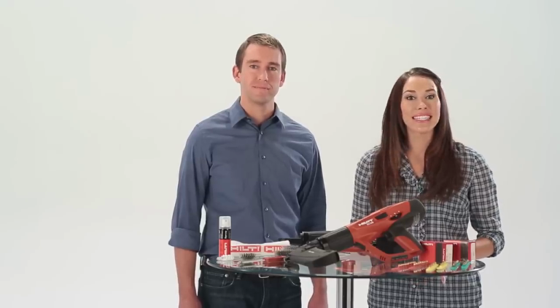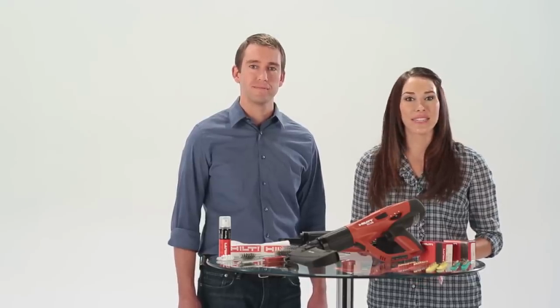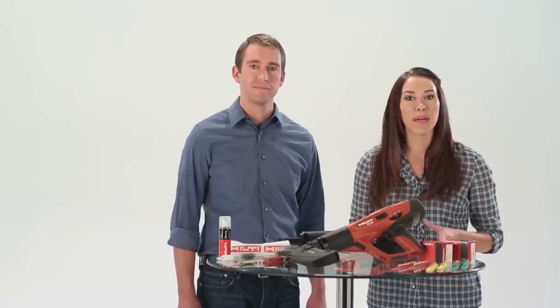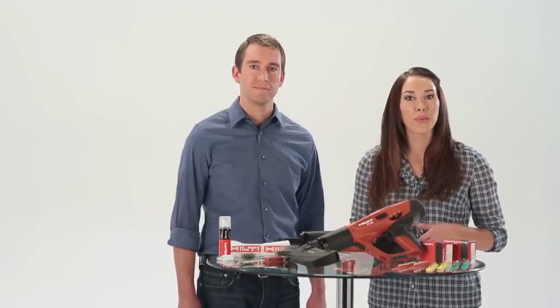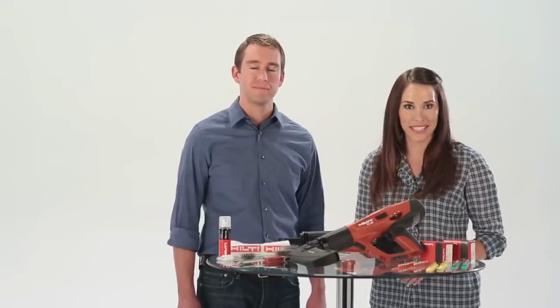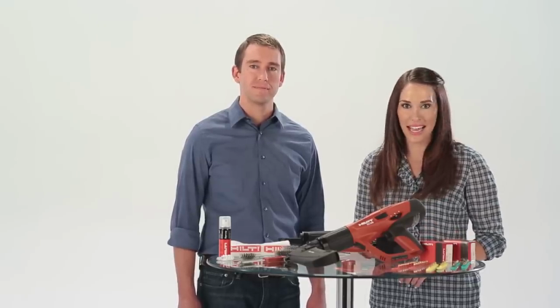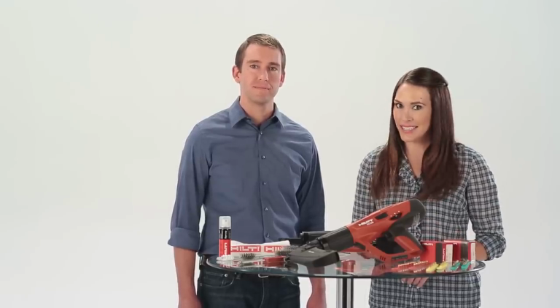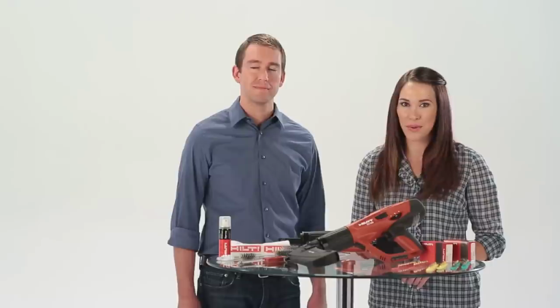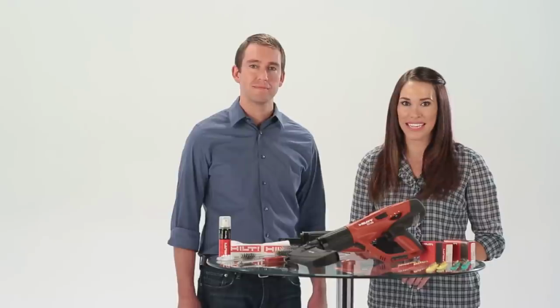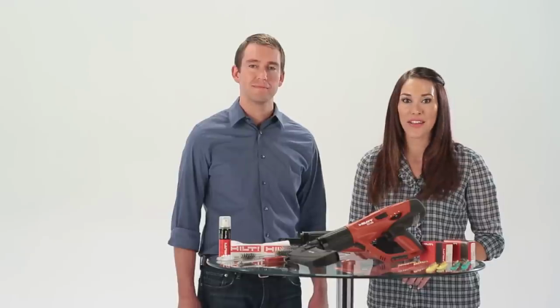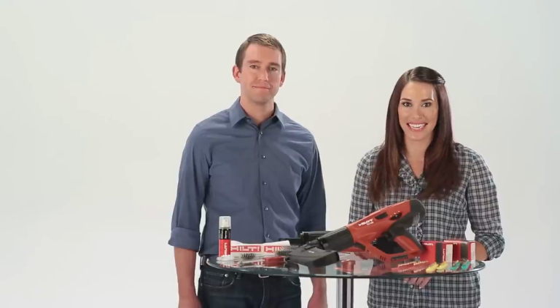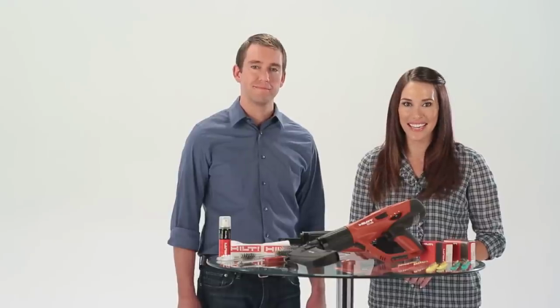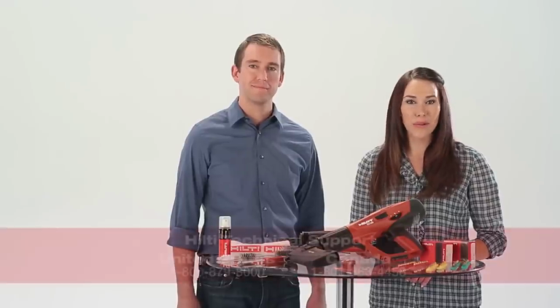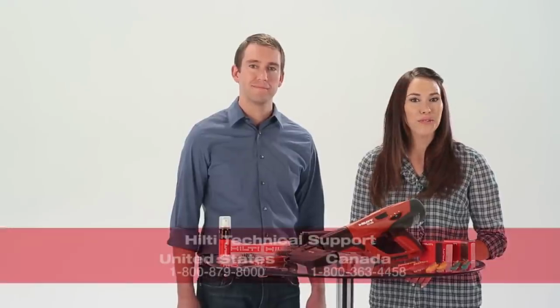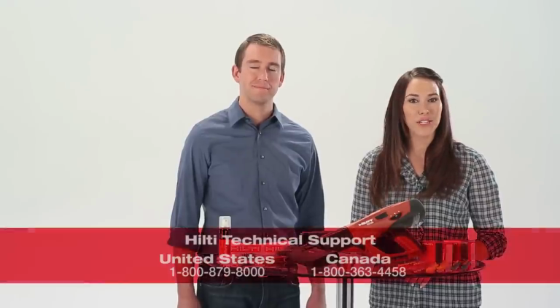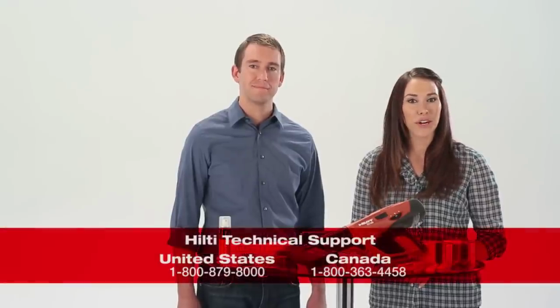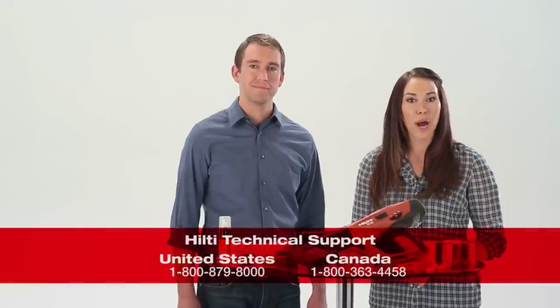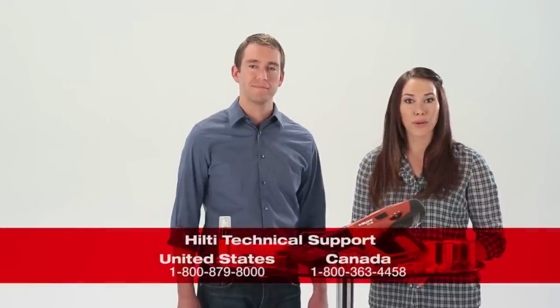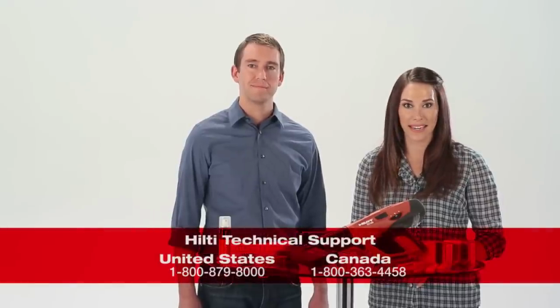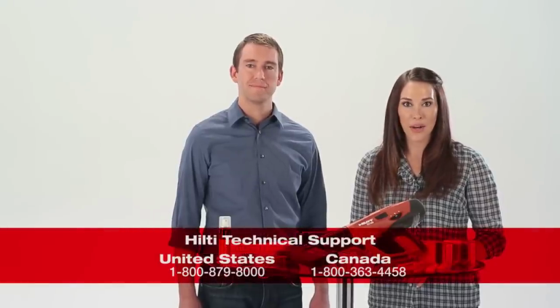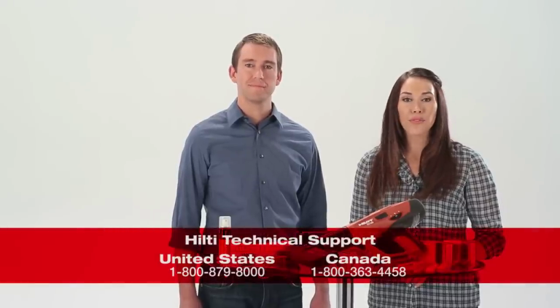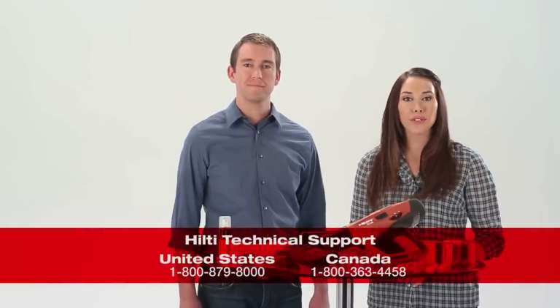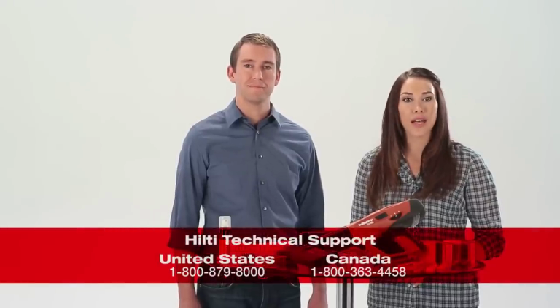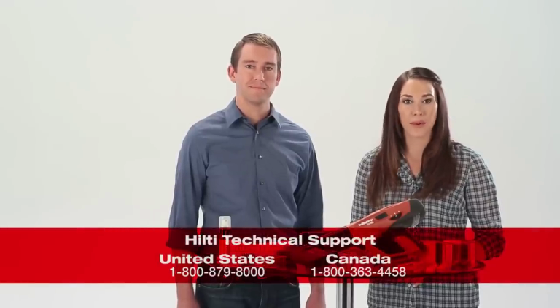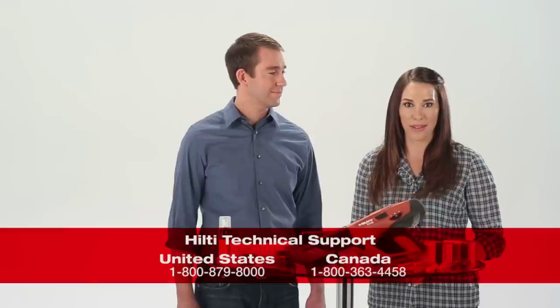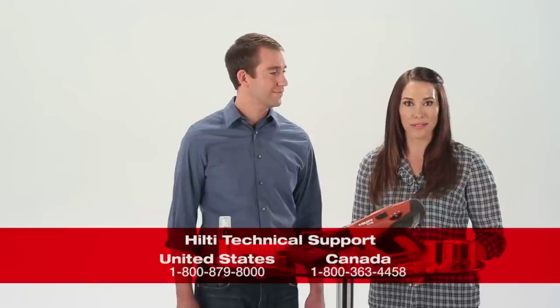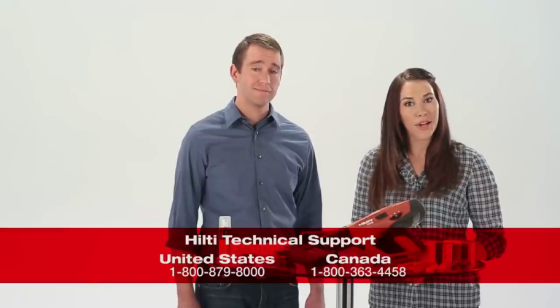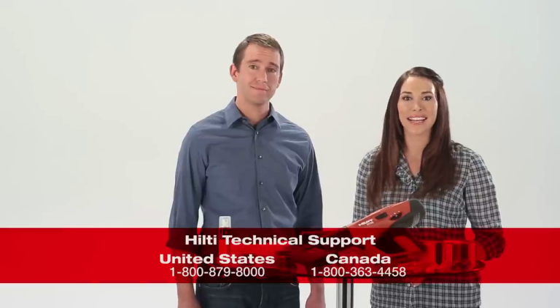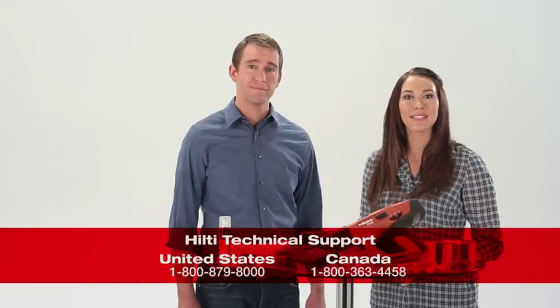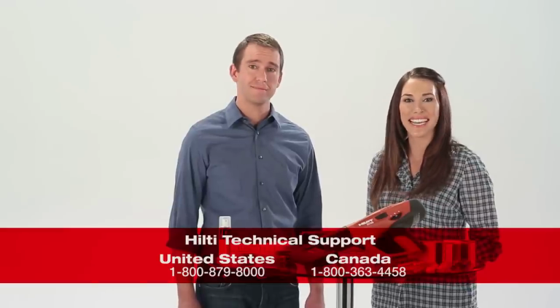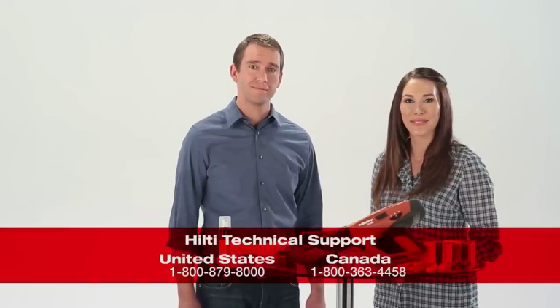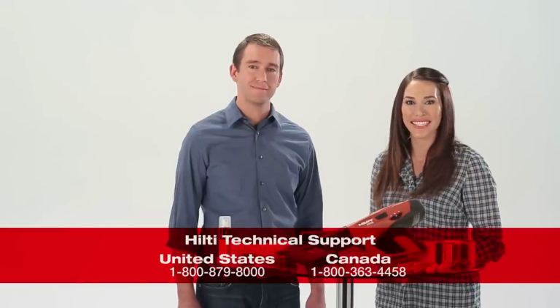Regular cleaning and tool maintenance mean less downtime and more productivity, and consistent quality in your fastenings. For more information regarding proper tool maintenance, refer to your tool's operator manual or contact Hilti technical services.